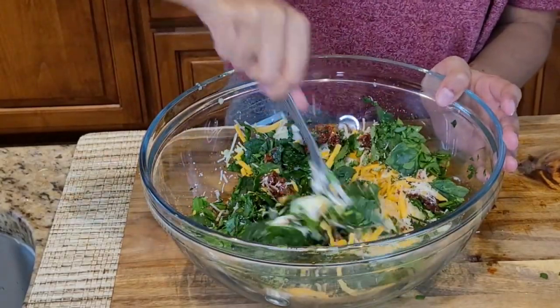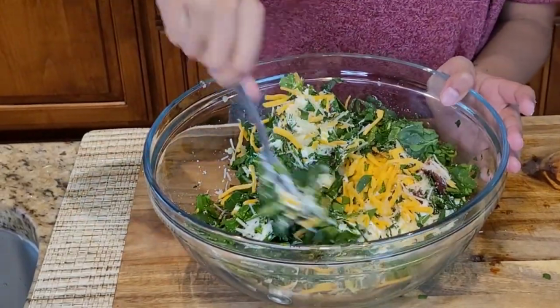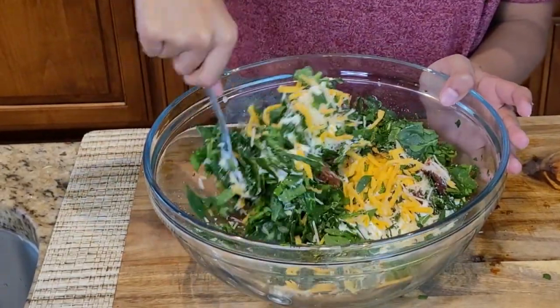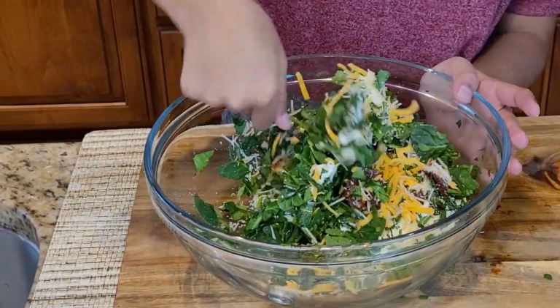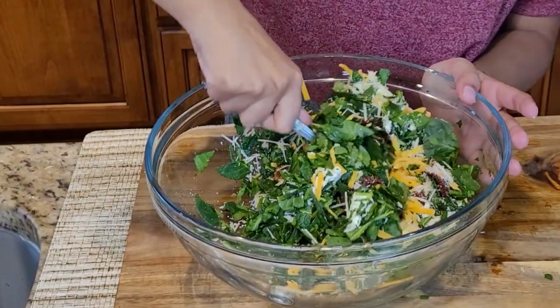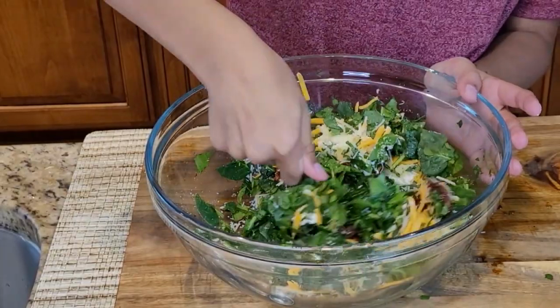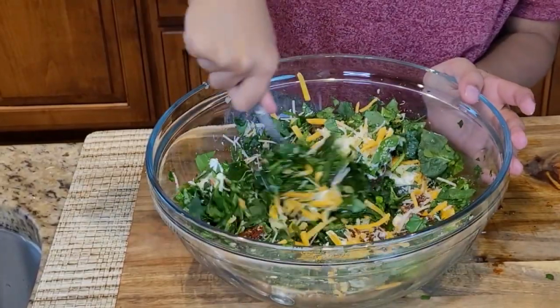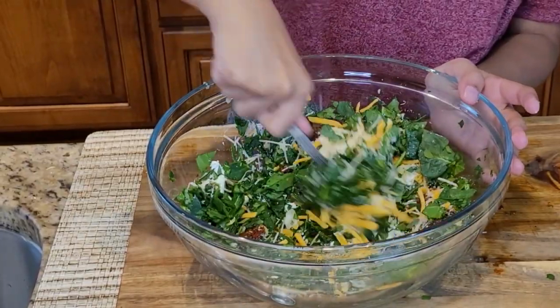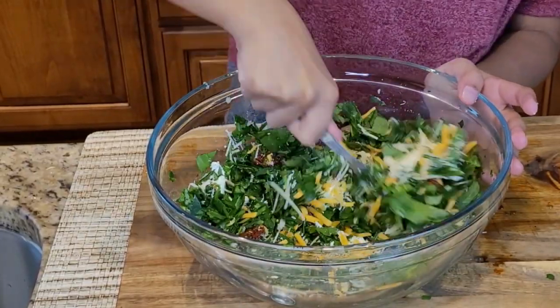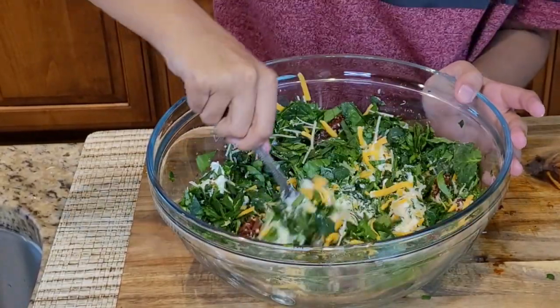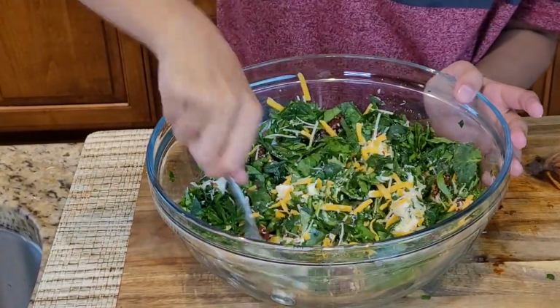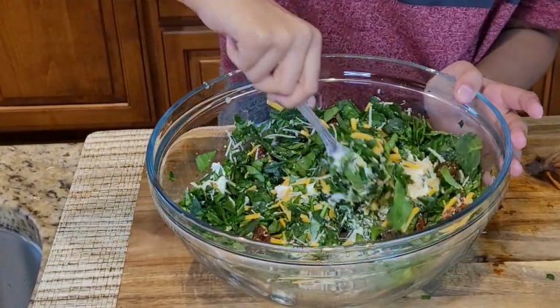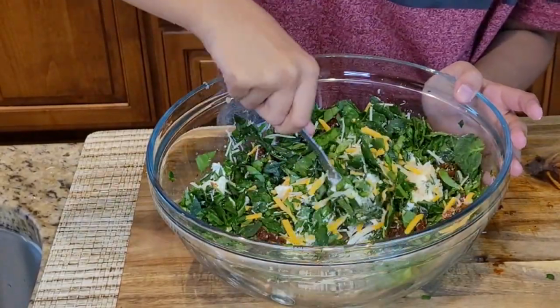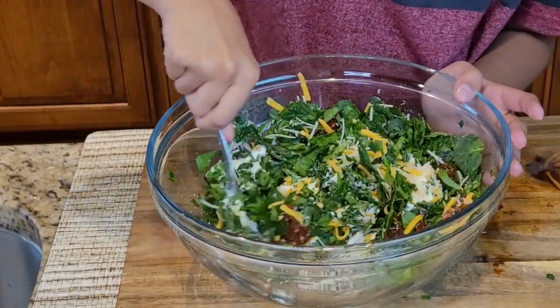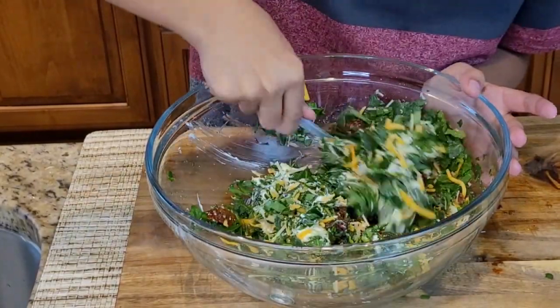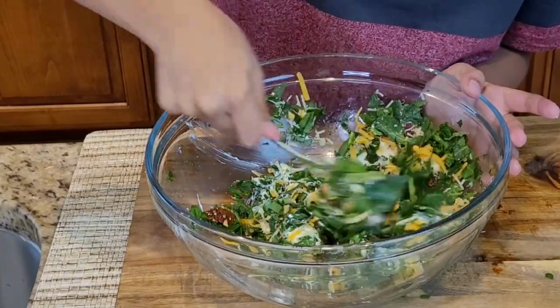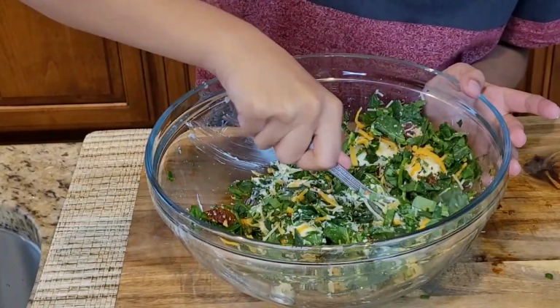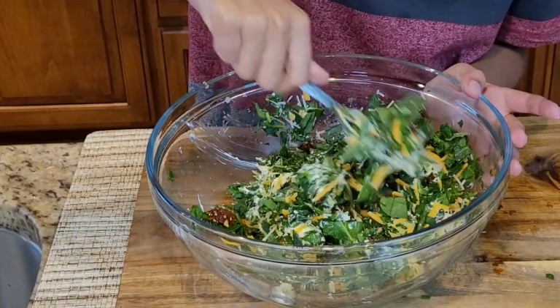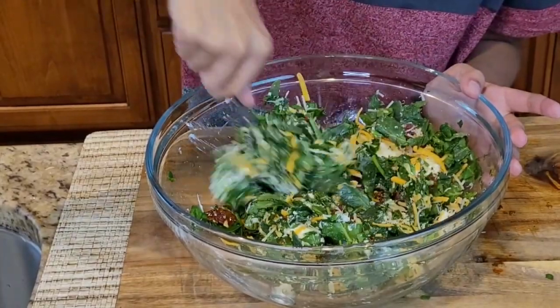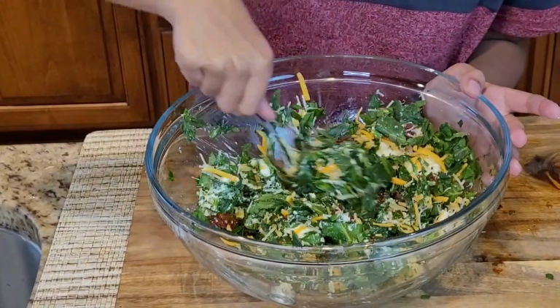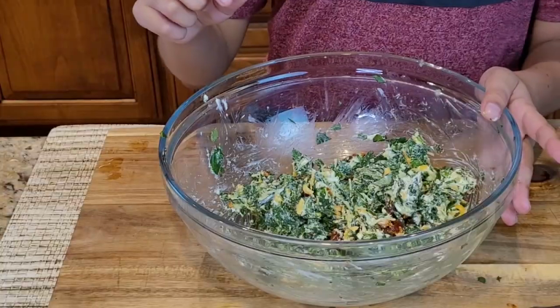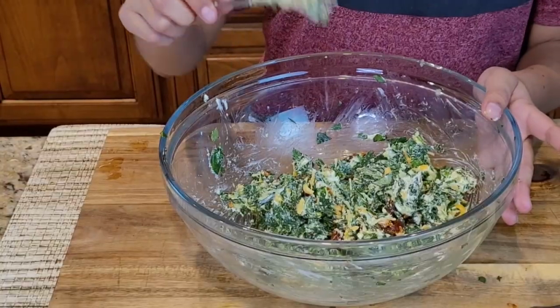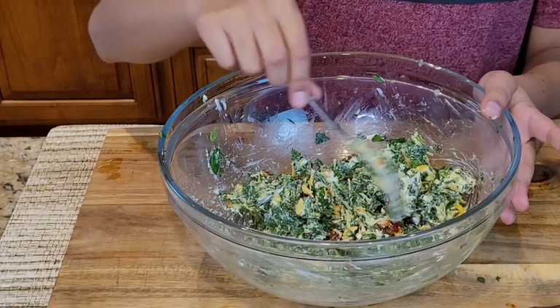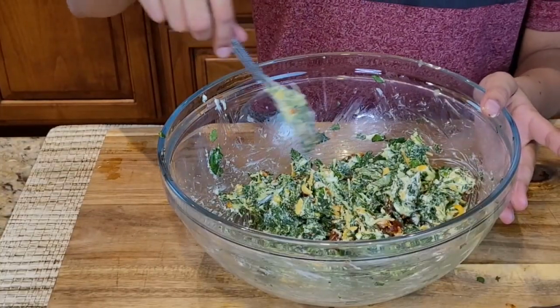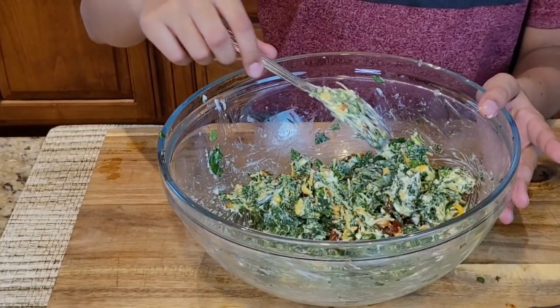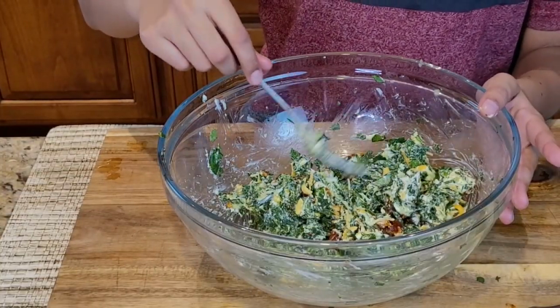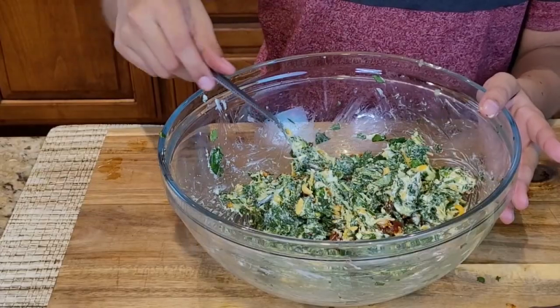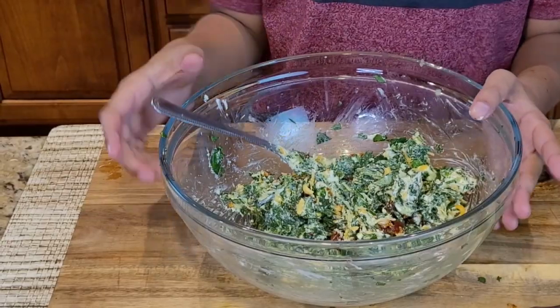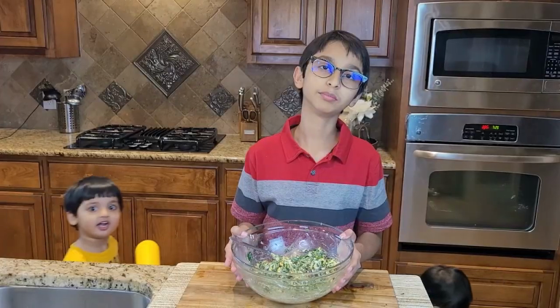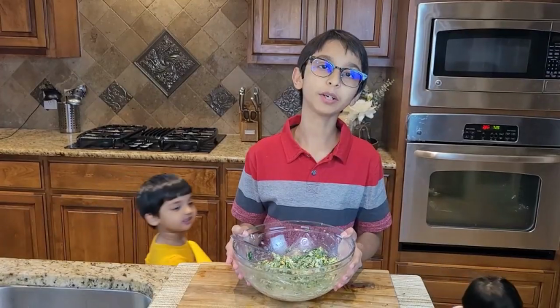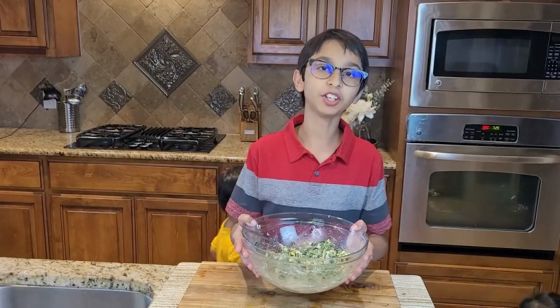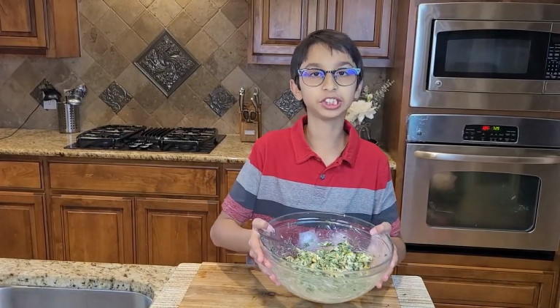Look at the different color — the green stuff like that. Now I'm done mixing my chicken stuffing together. Now I'm going to move on to the chicken.